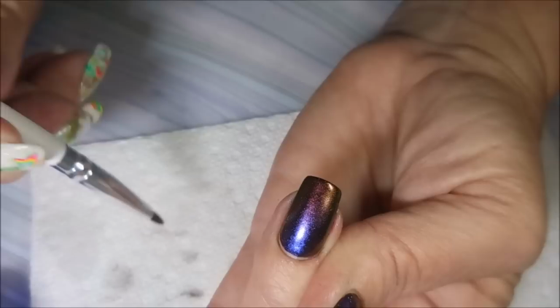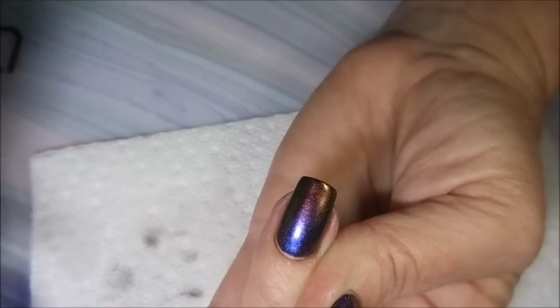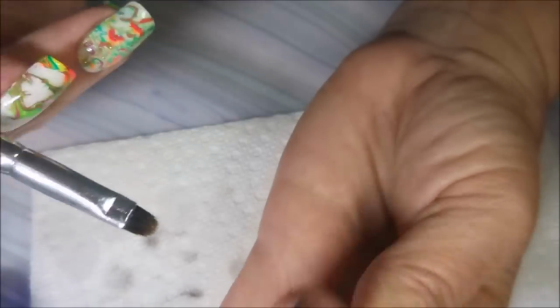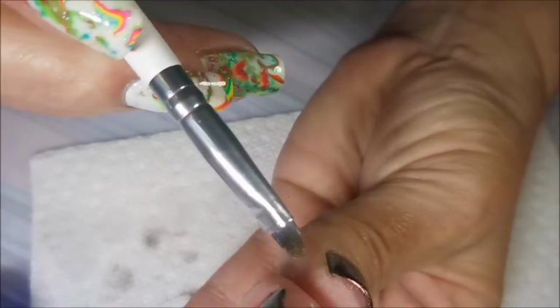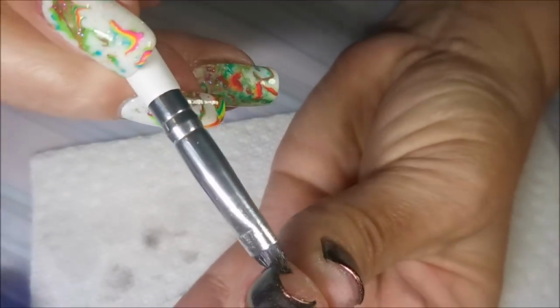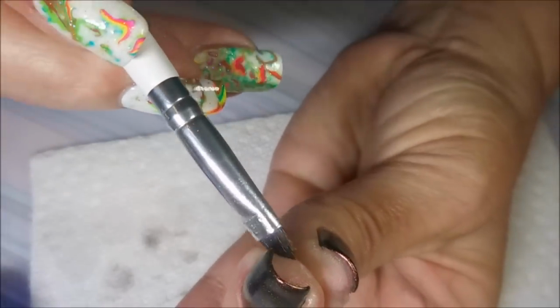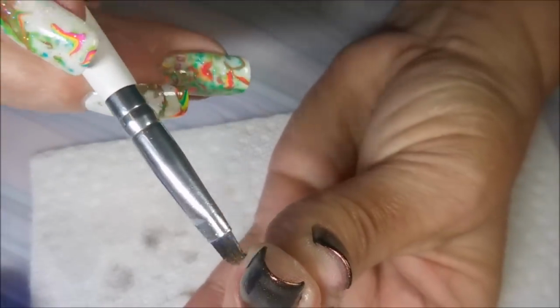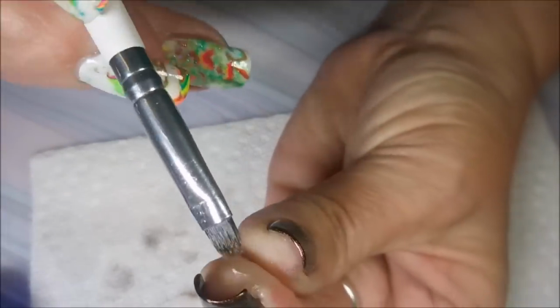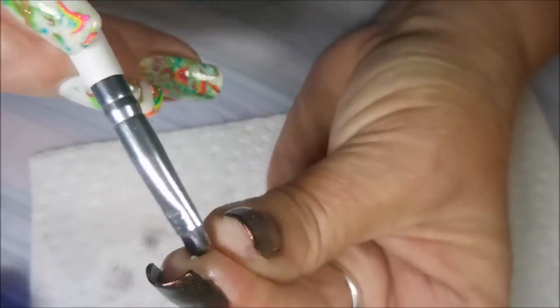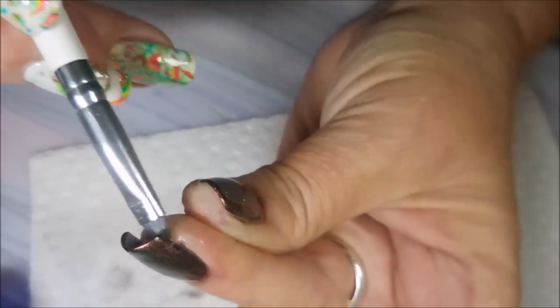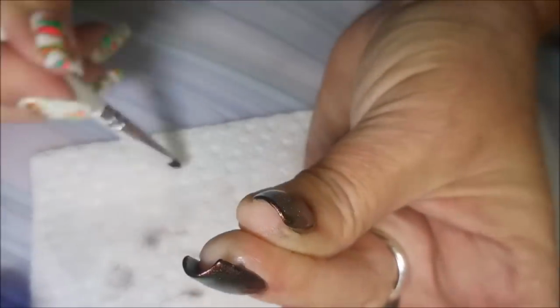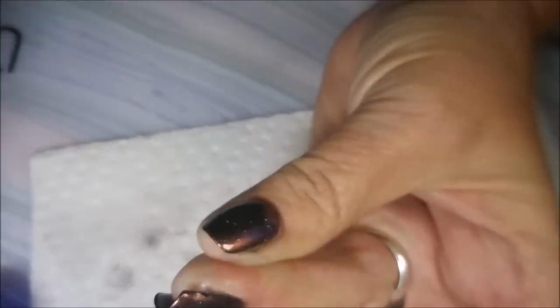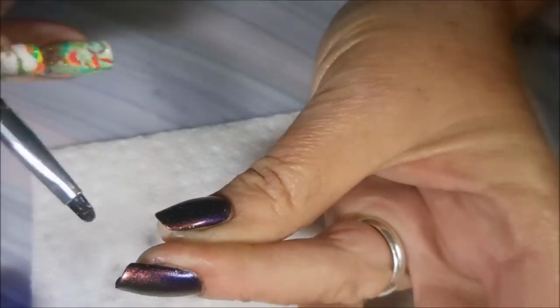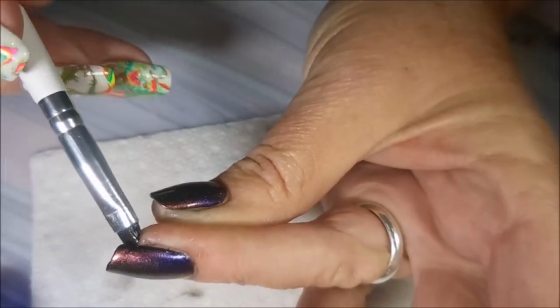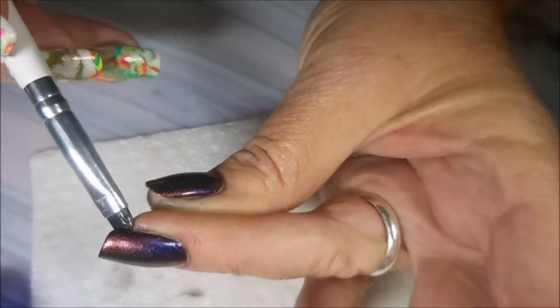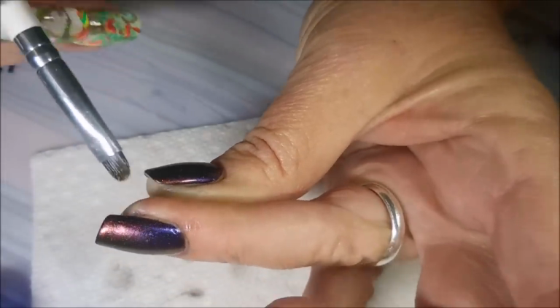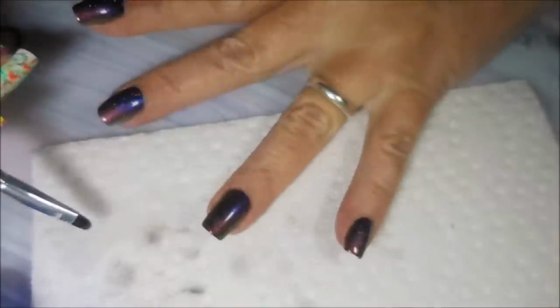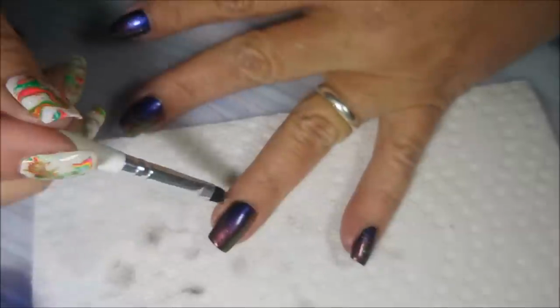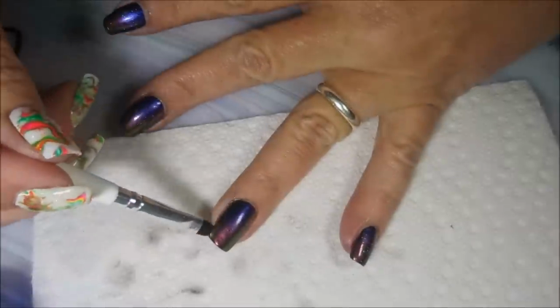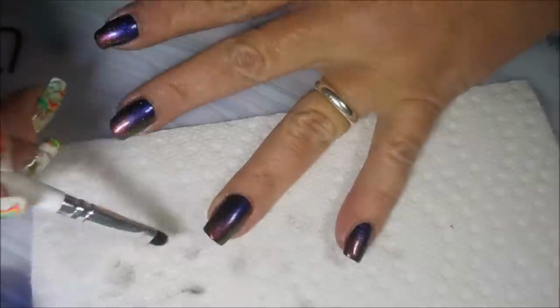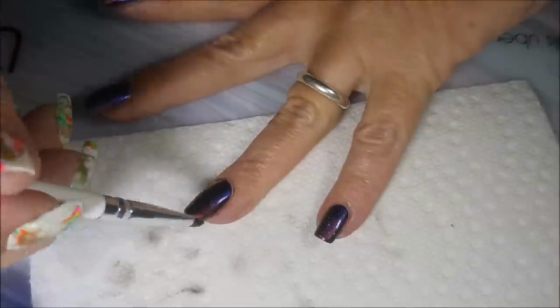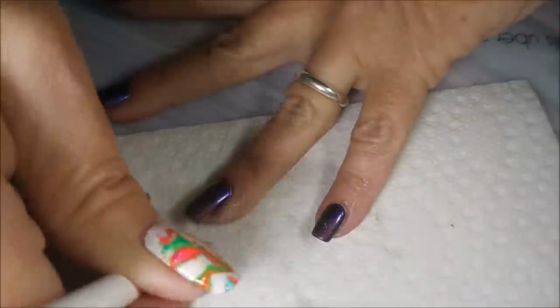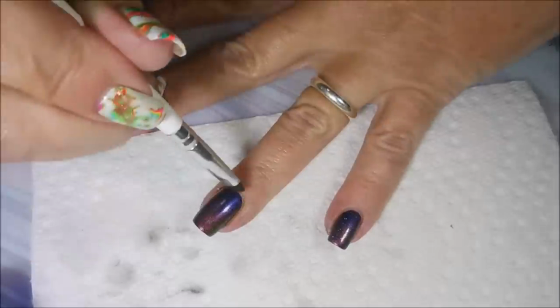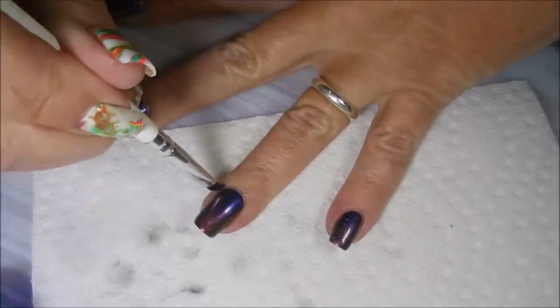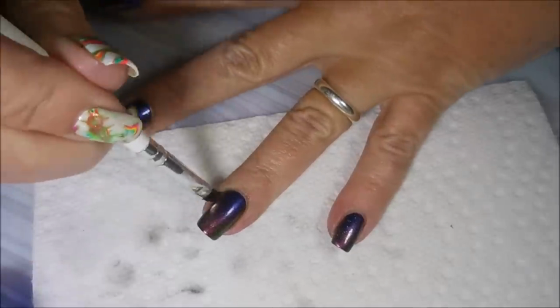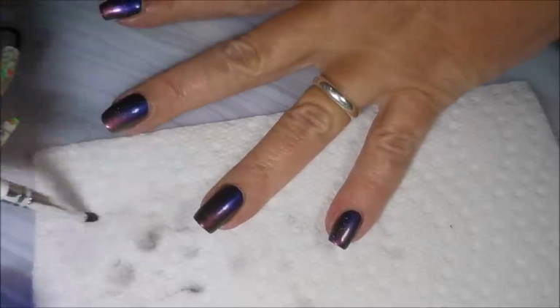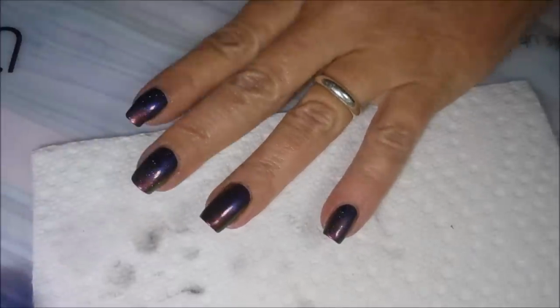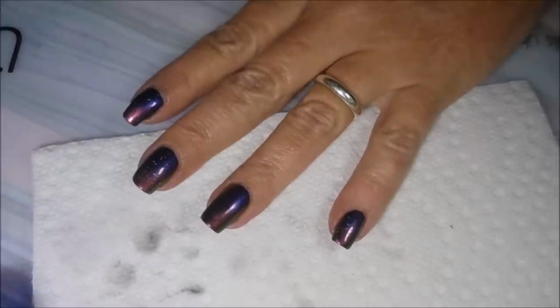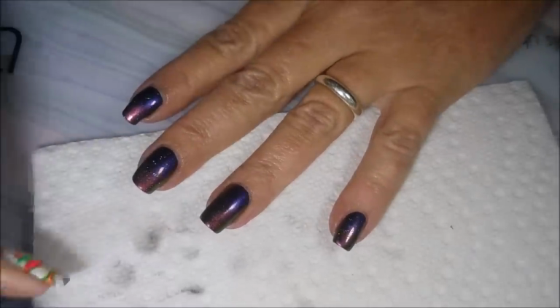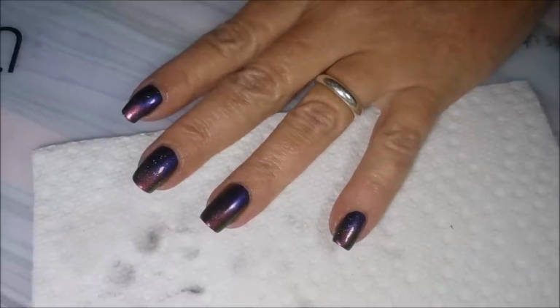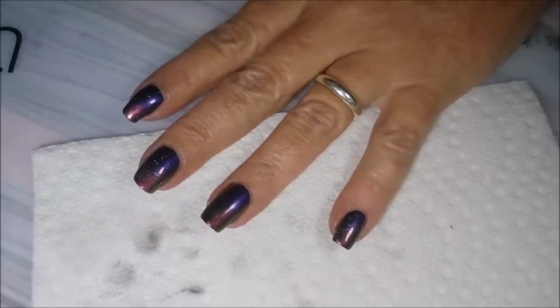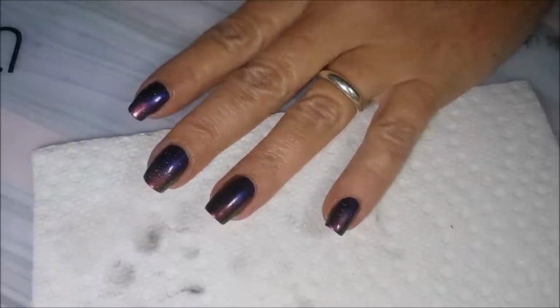I love these - they're so hard to photograph though. That's the only problem with playing with duochromes, getting all those shifts. I don't even believe I covered all of it in my swatch photos at the end.